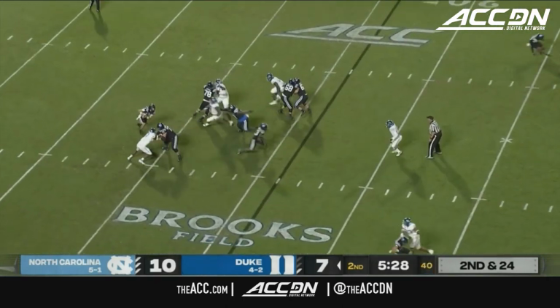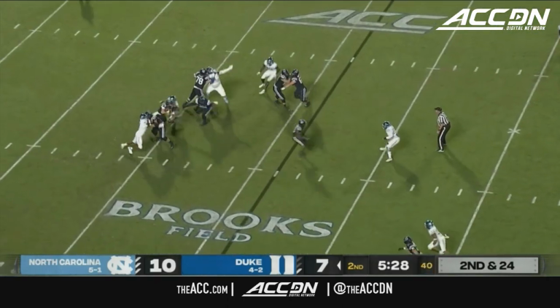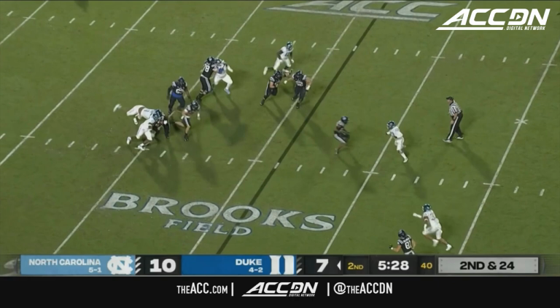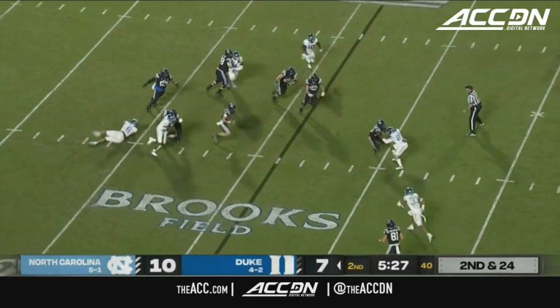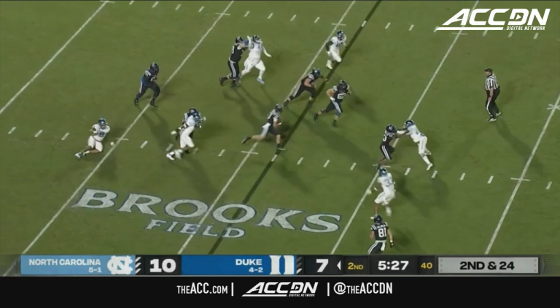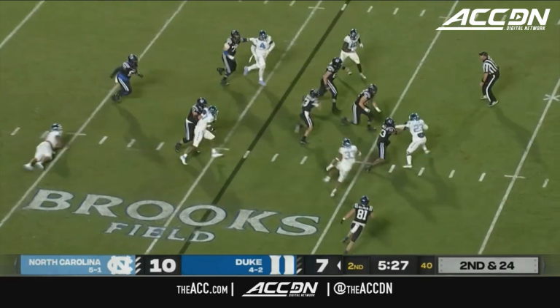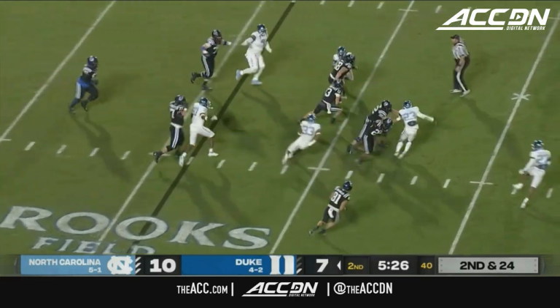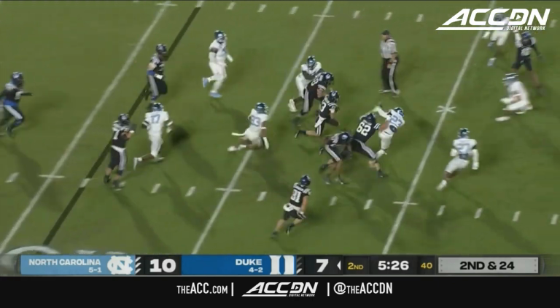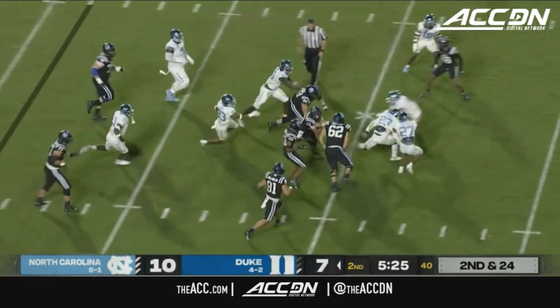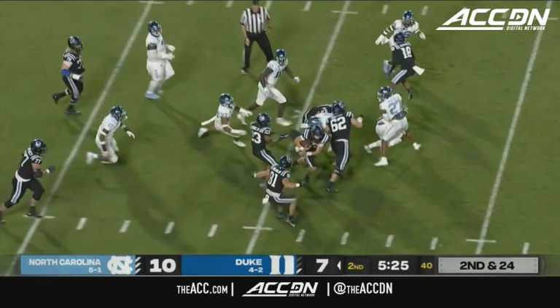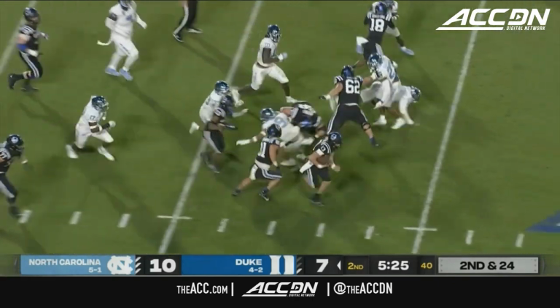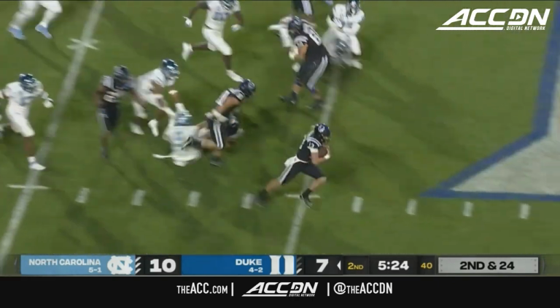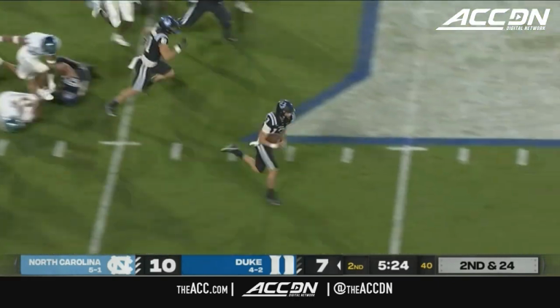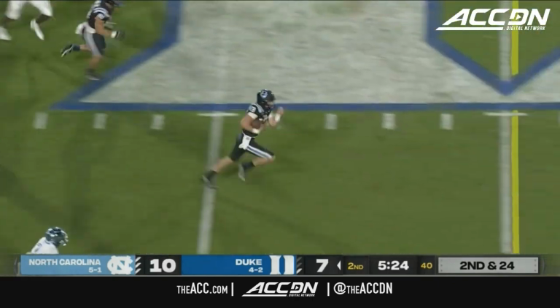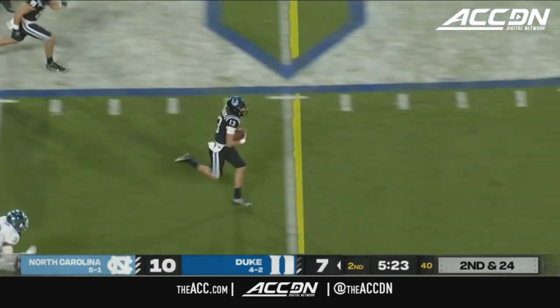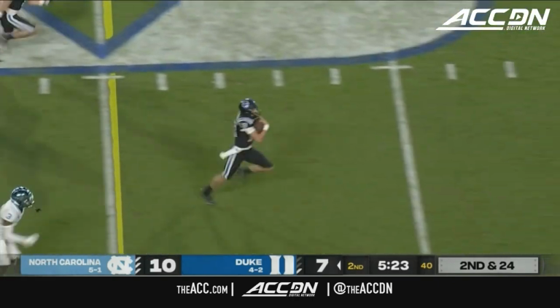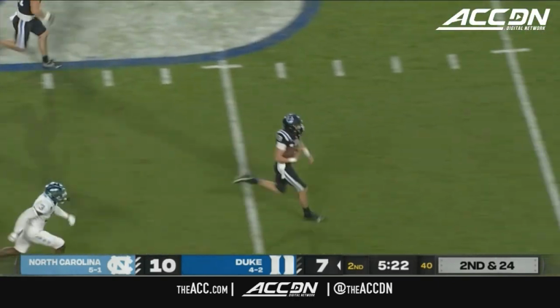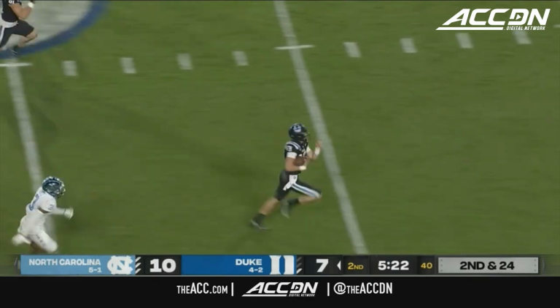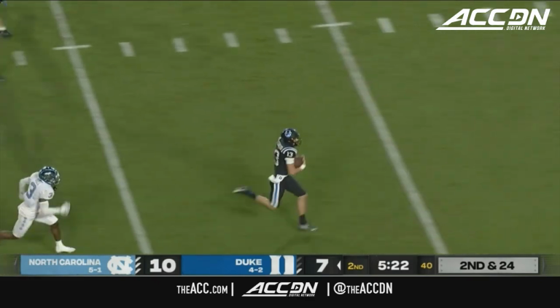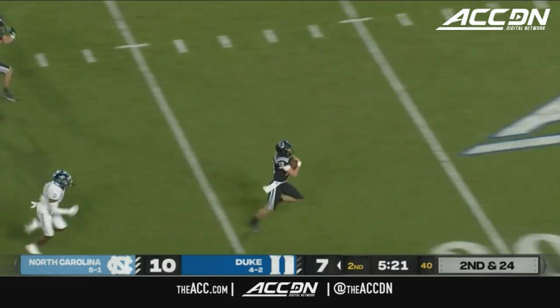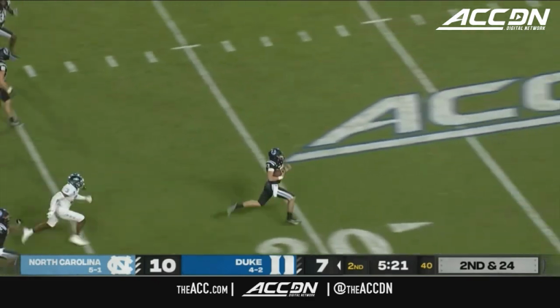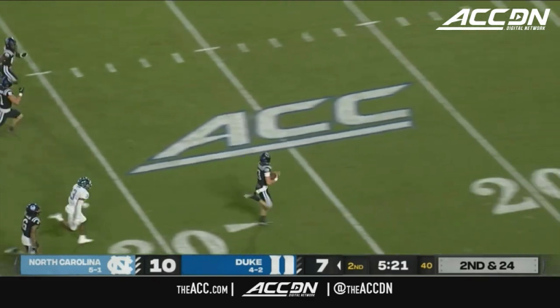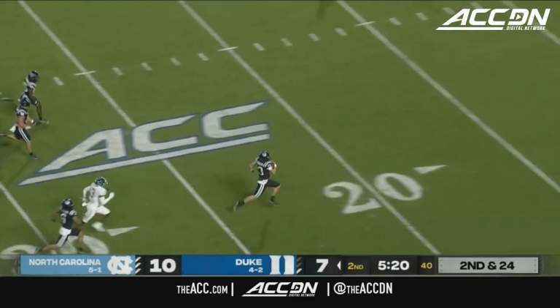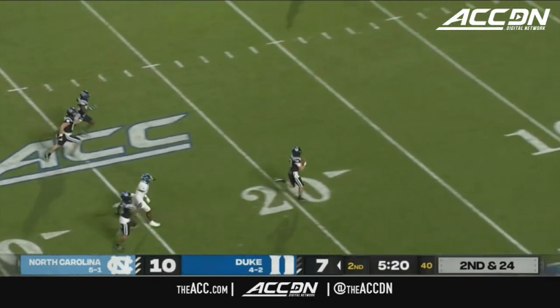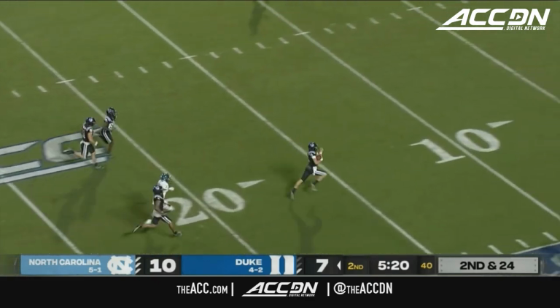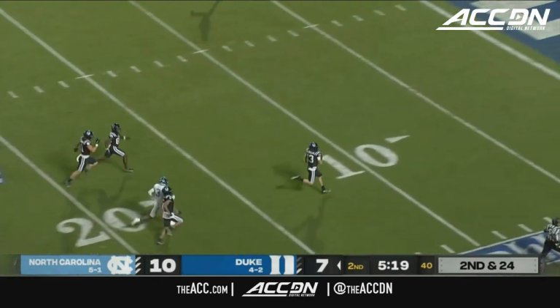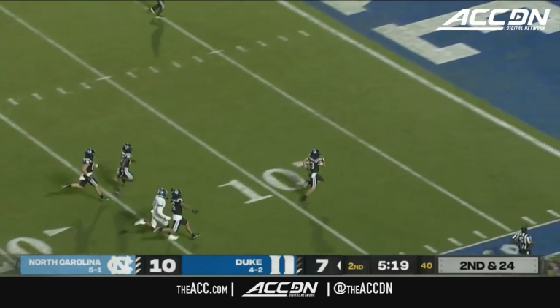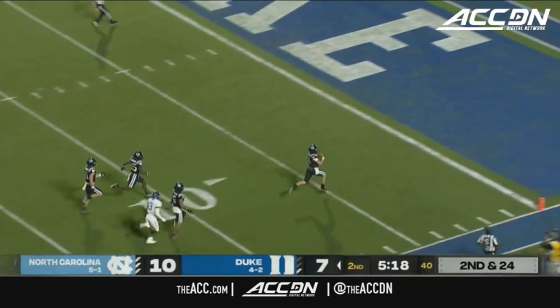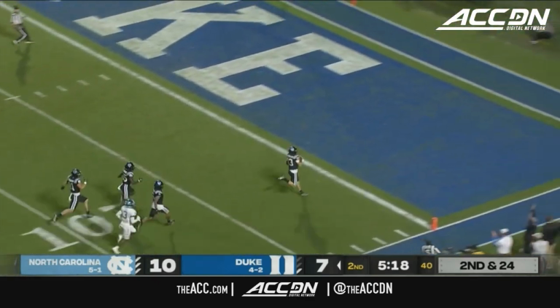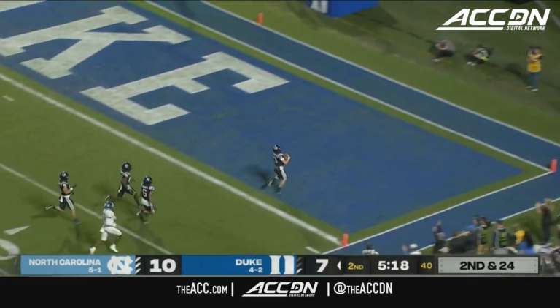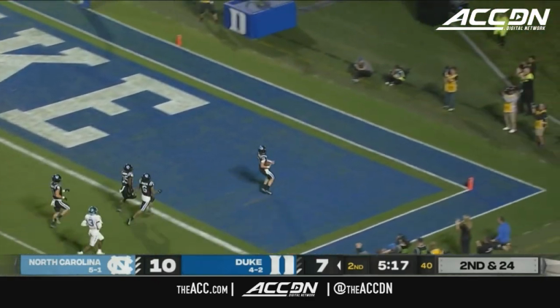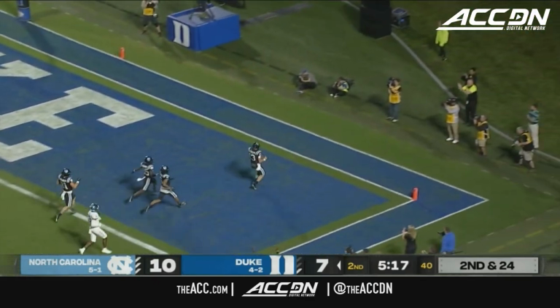Leonard straight ahead — 35, 40 — and Leonard's loose! Riley Leonard: 30, 20, 10, 5 — touchdown Duke!